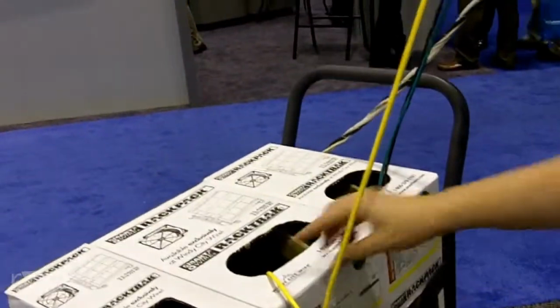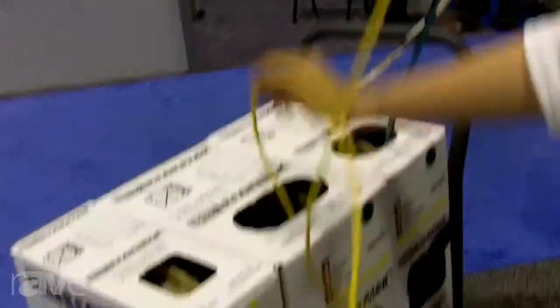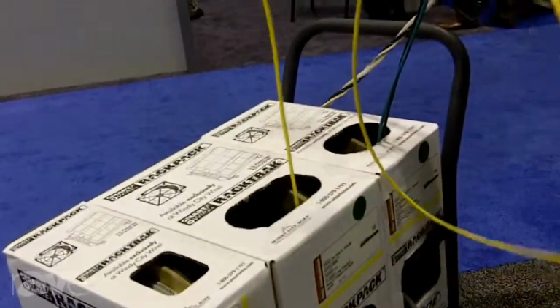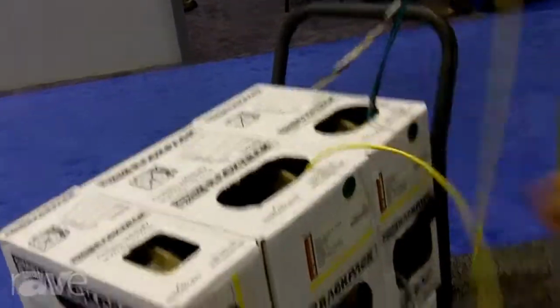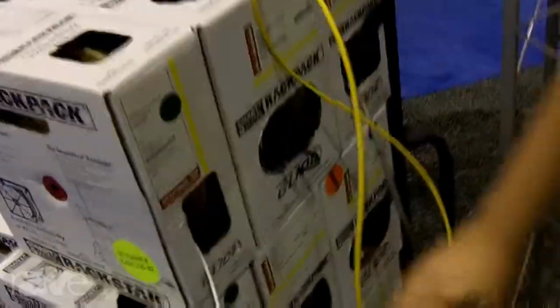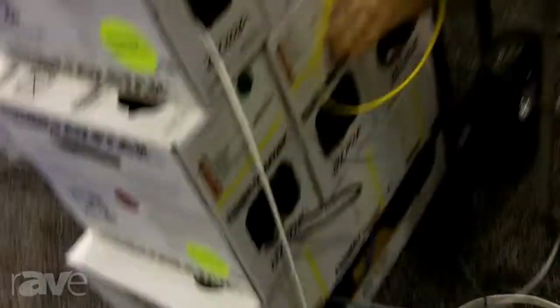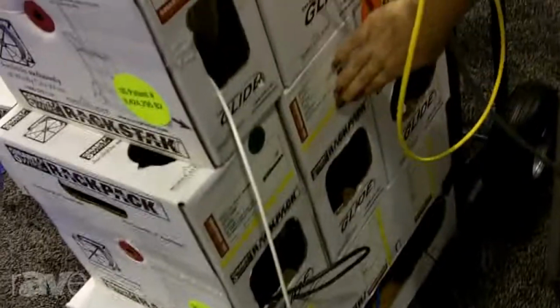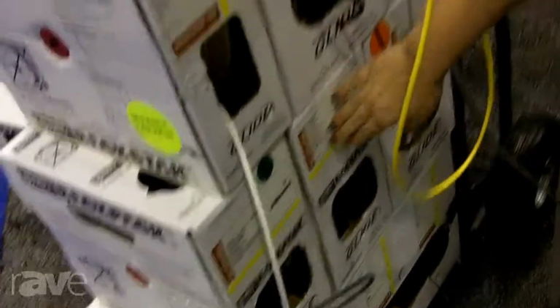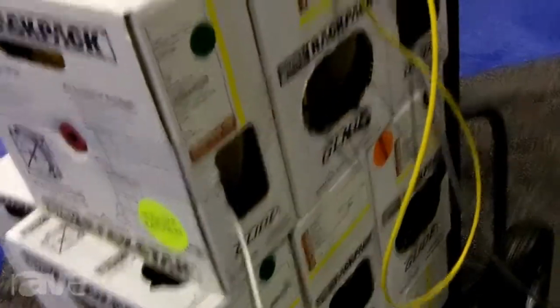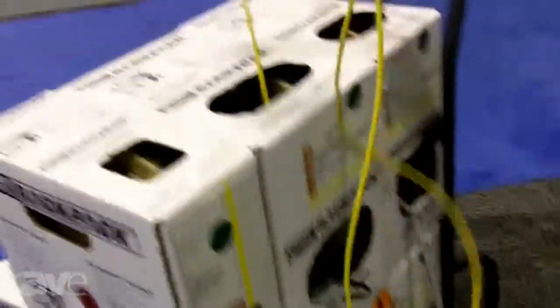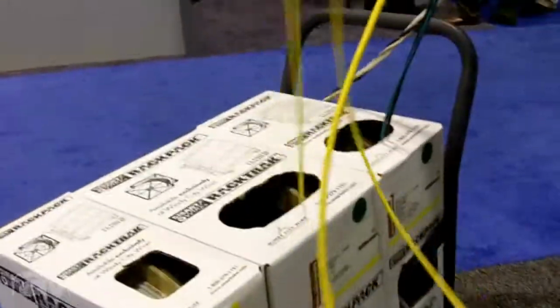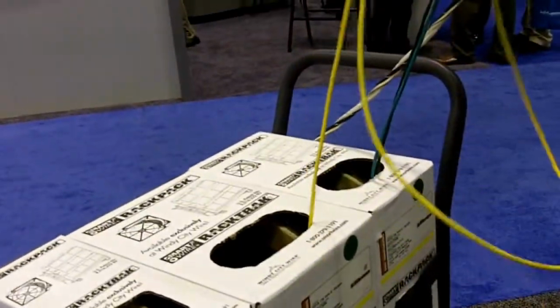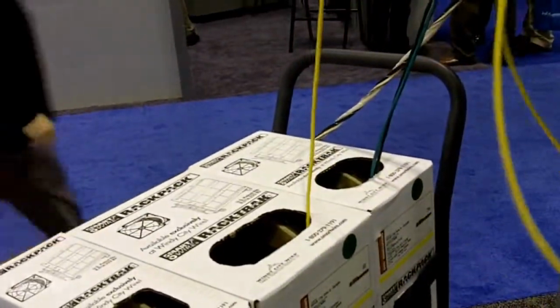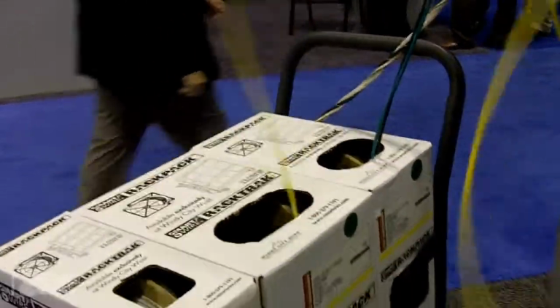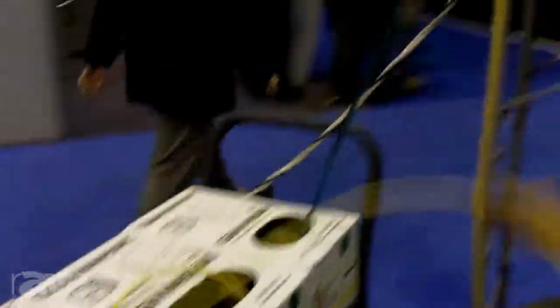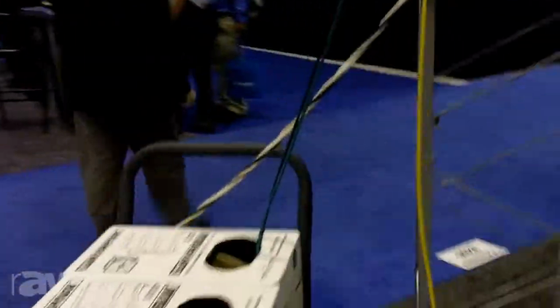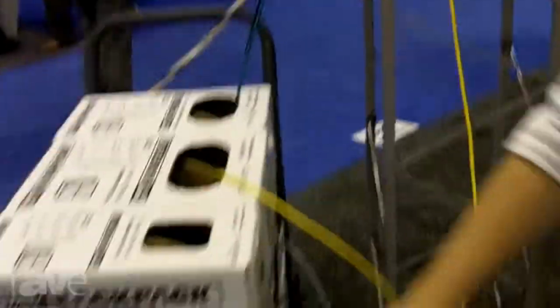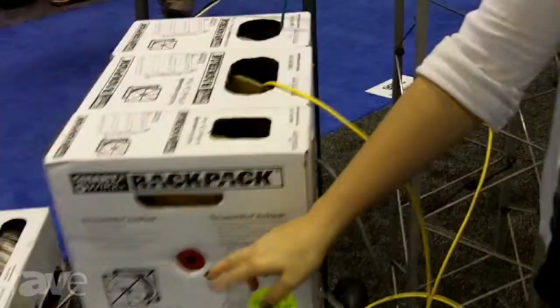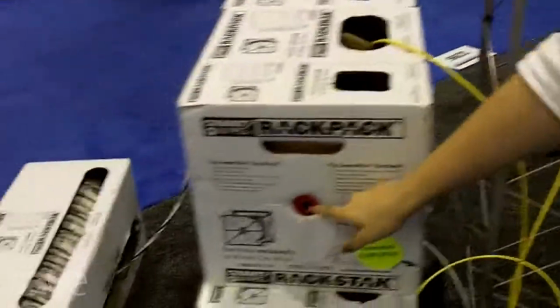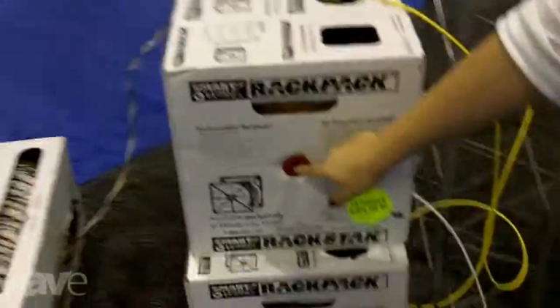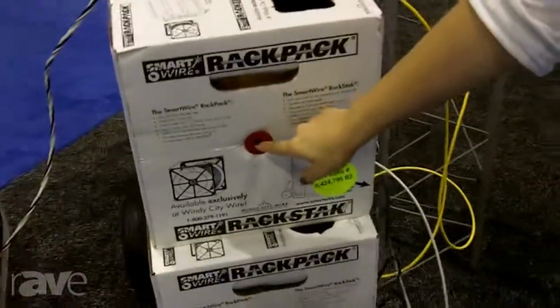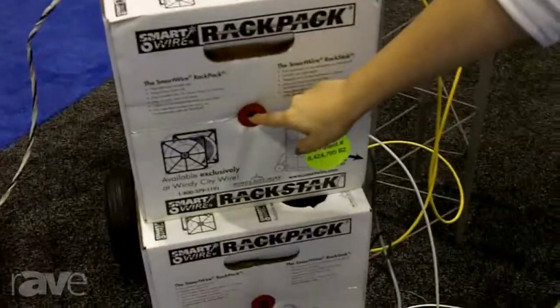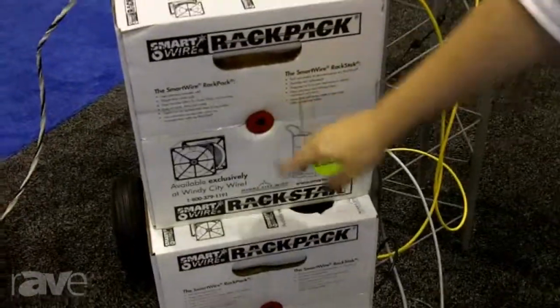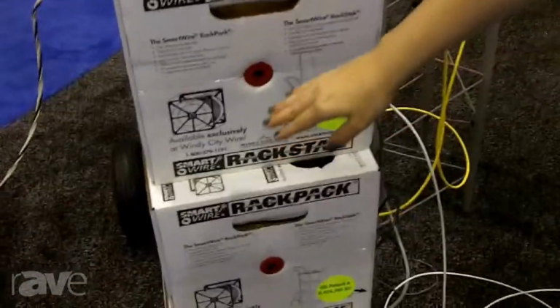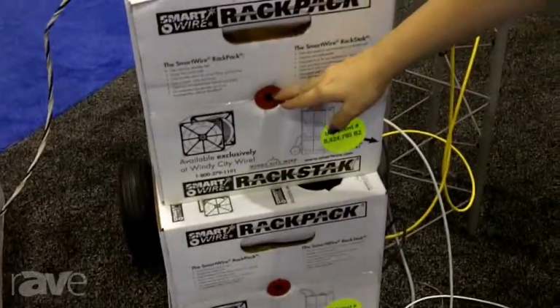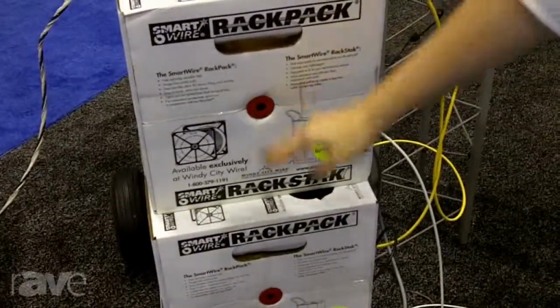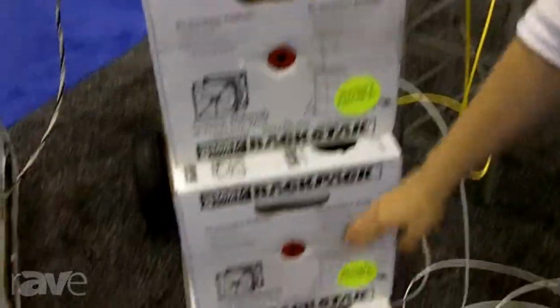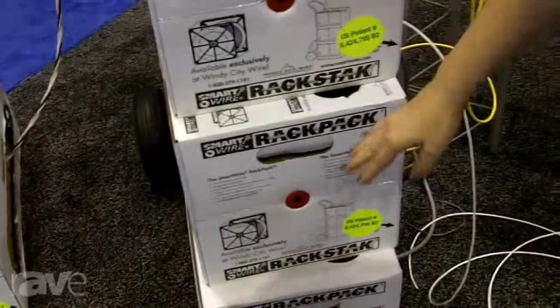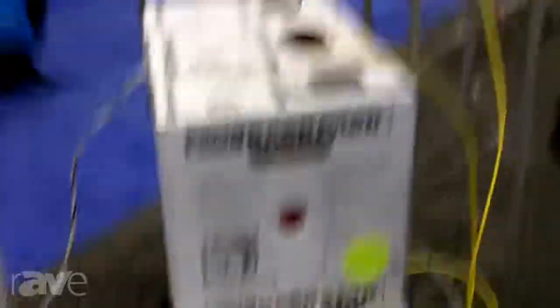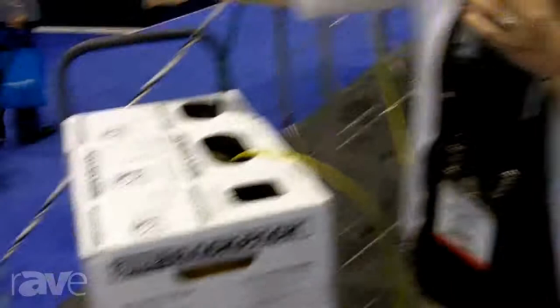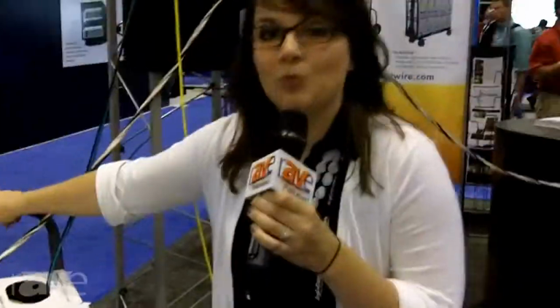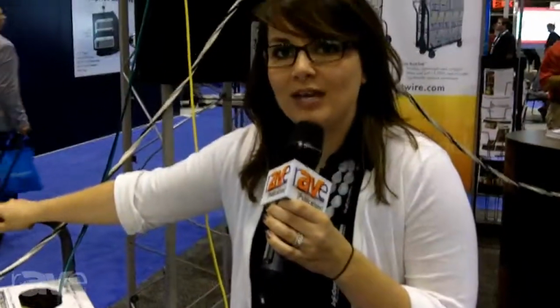So this yellow cable is actually coming from this middle row right here, and you can pull the cable out of the highest box. What makes it patented is a hole that runs through the center of the box, and there is a rod that runs through each row and locks it into our transport device.